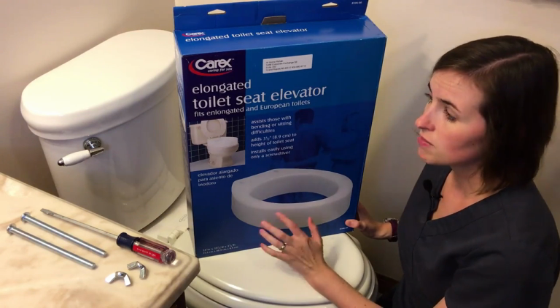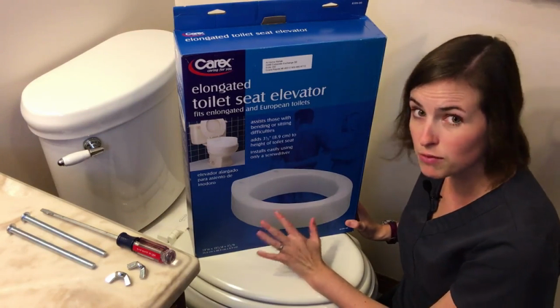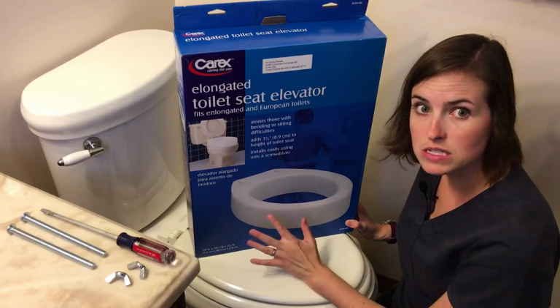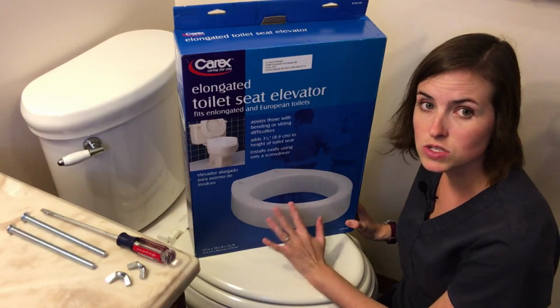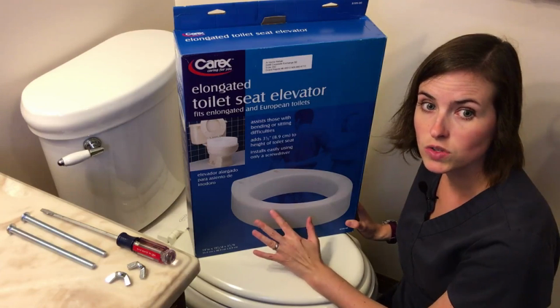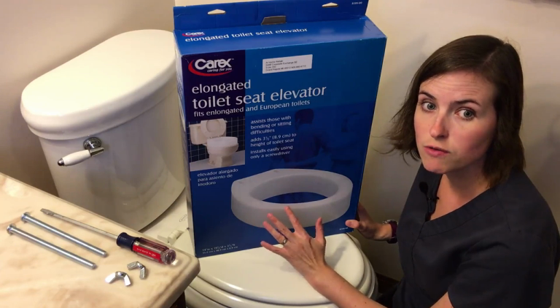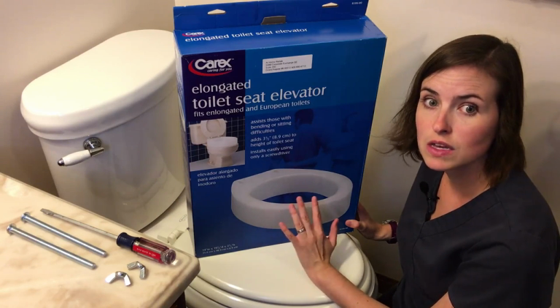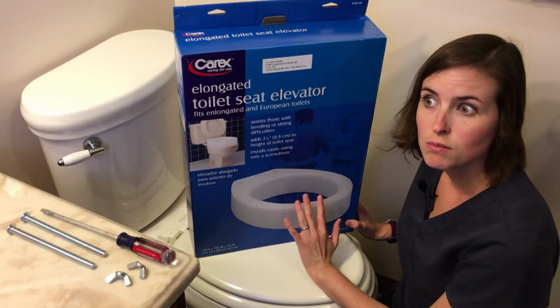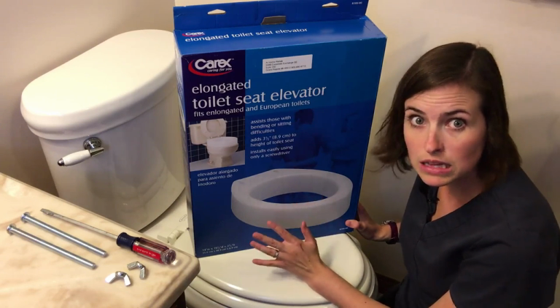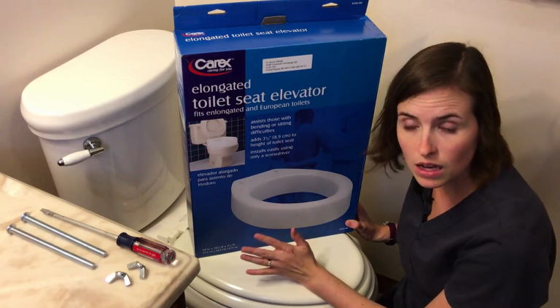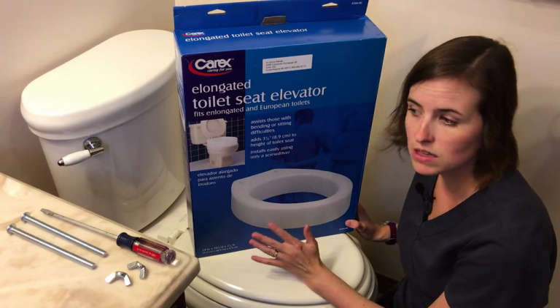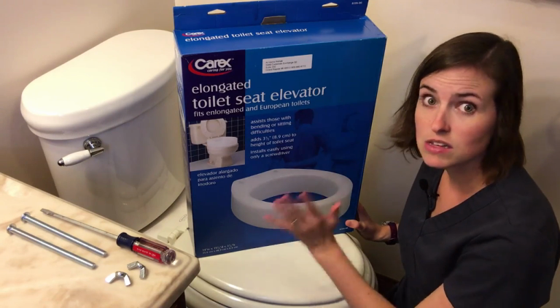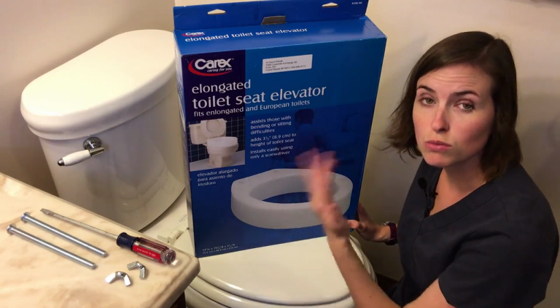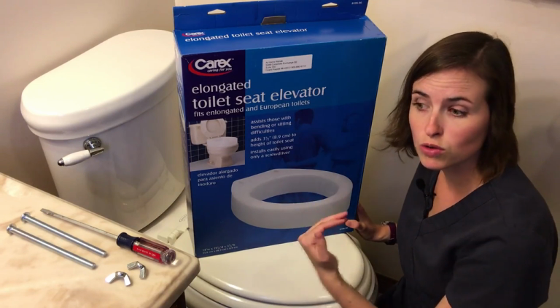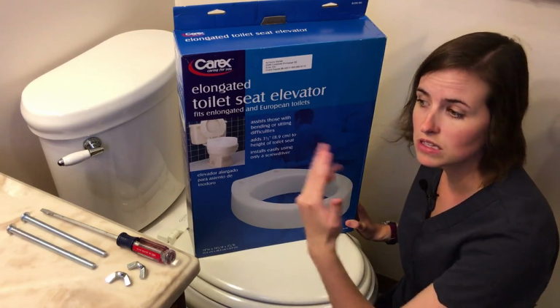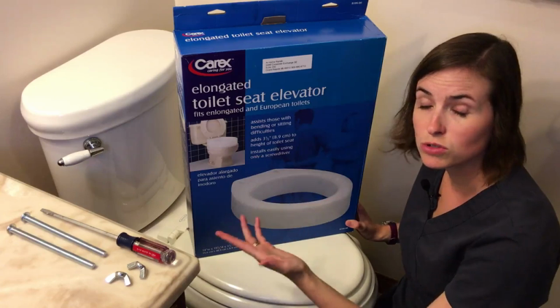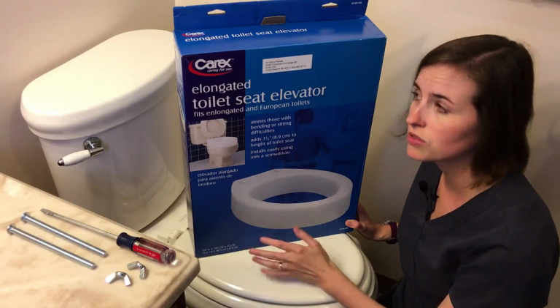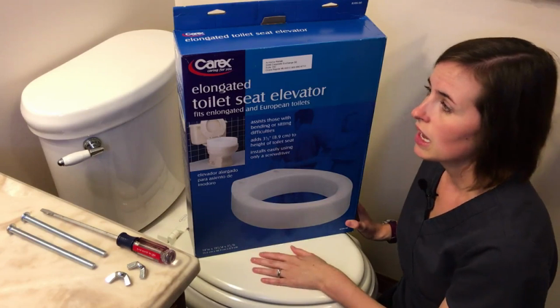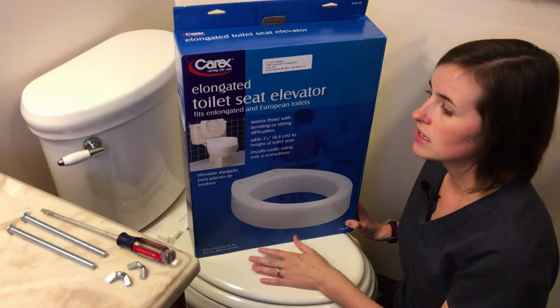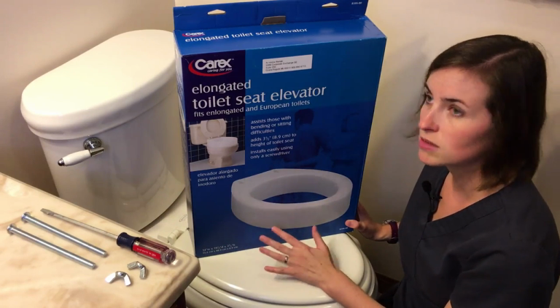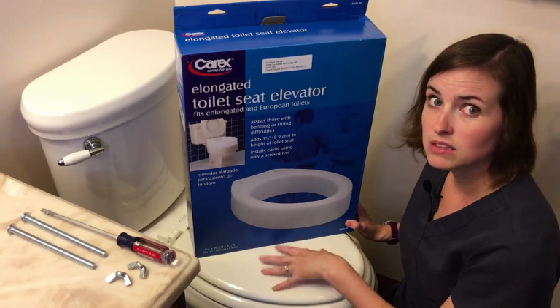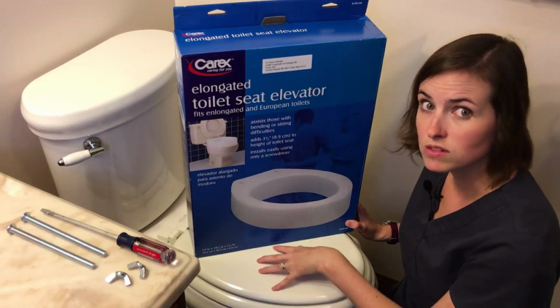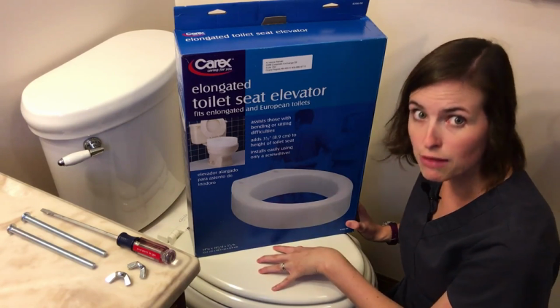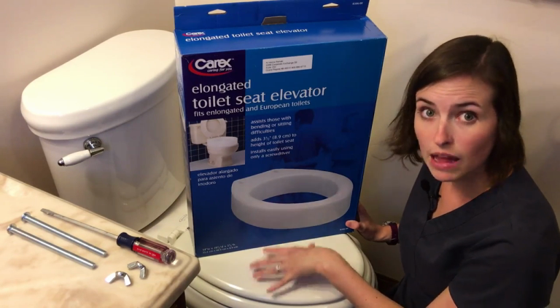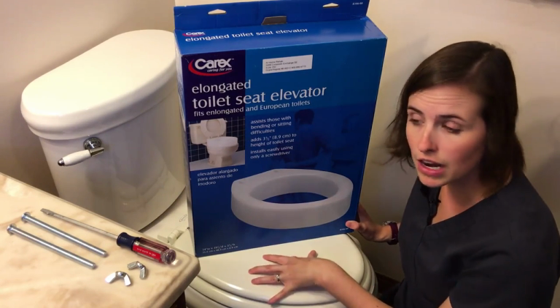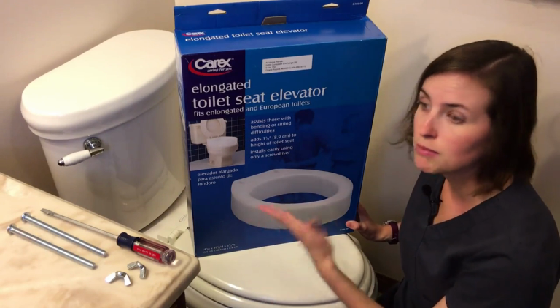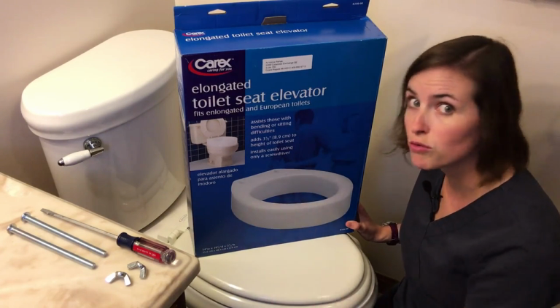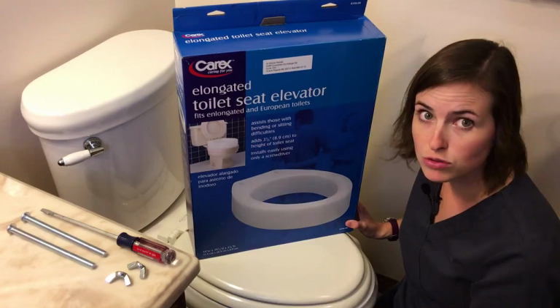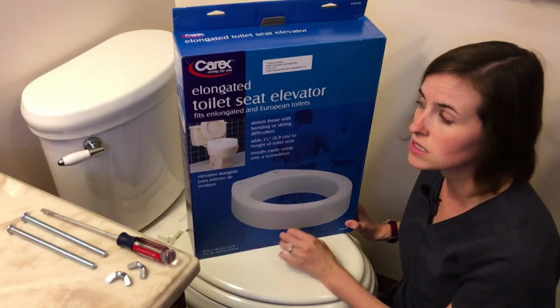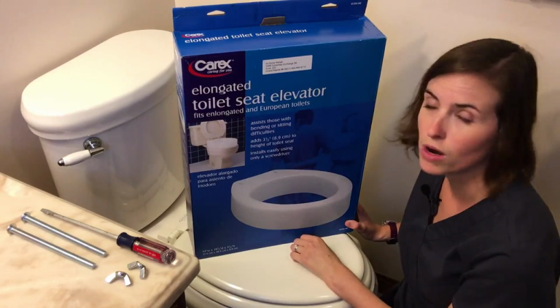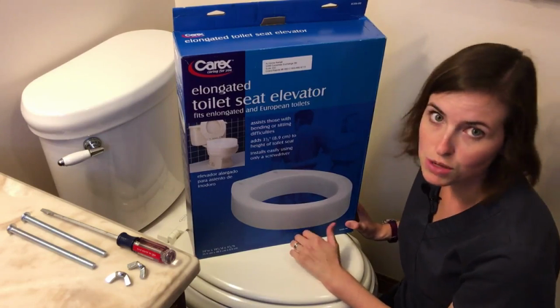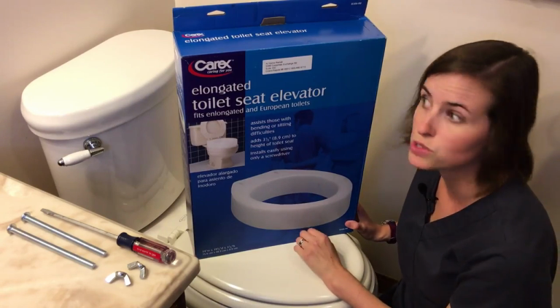This type of toilet seat is installed fairly permanently in the sense that you do remove your toilet seat and use some tools. It is meant to be placed in one bathroom and left there. It can be removed eventually, but it is a bit more cumbersome to do so.